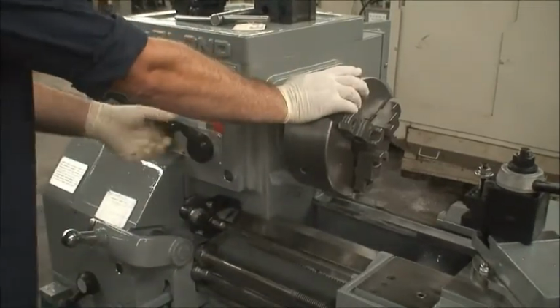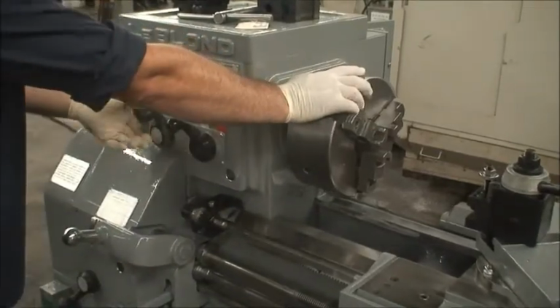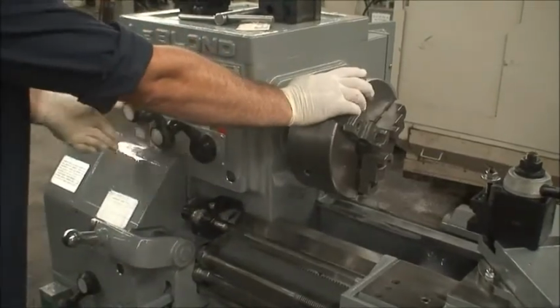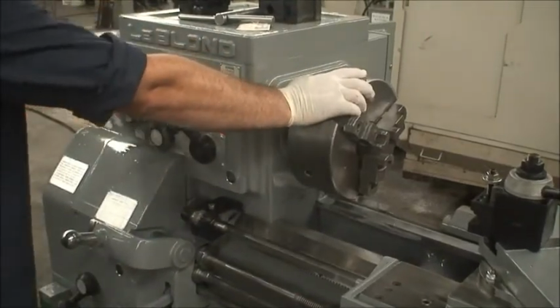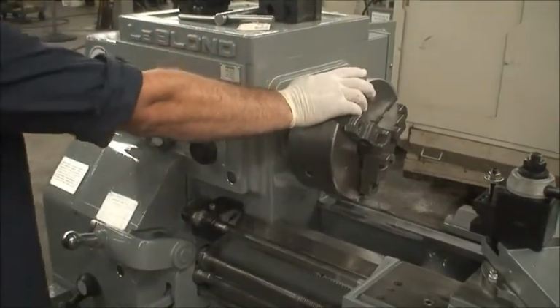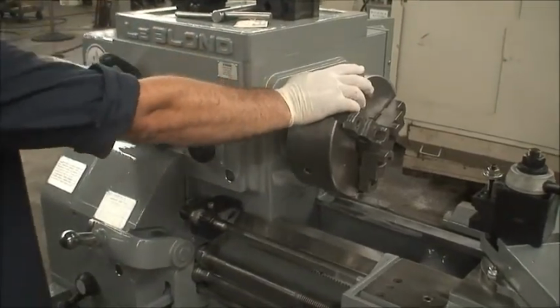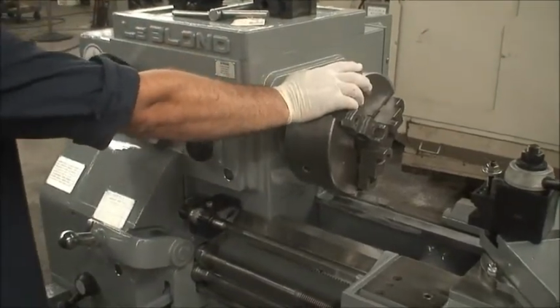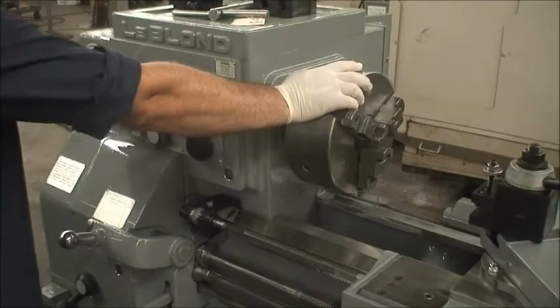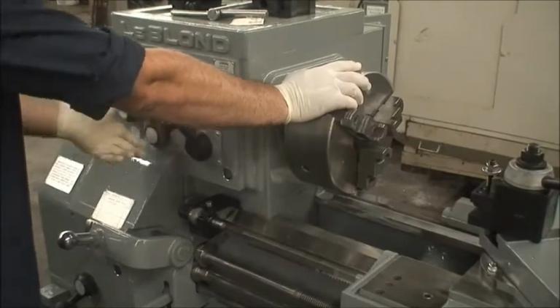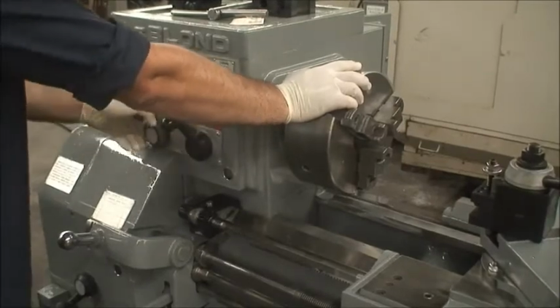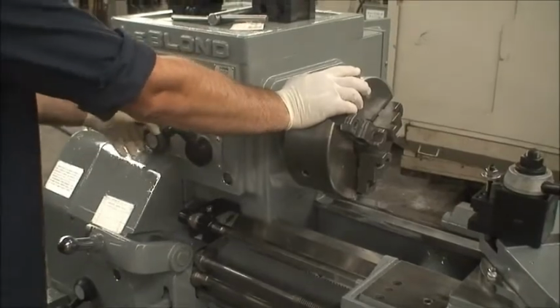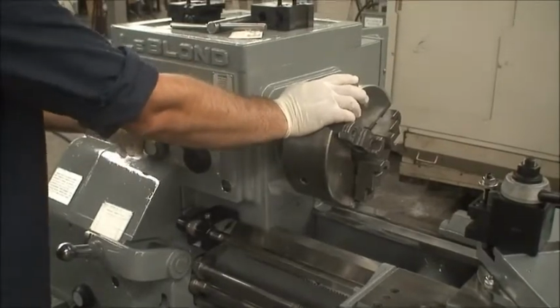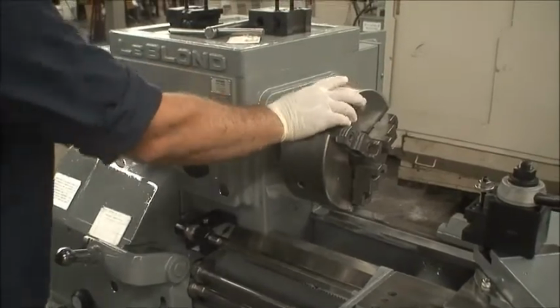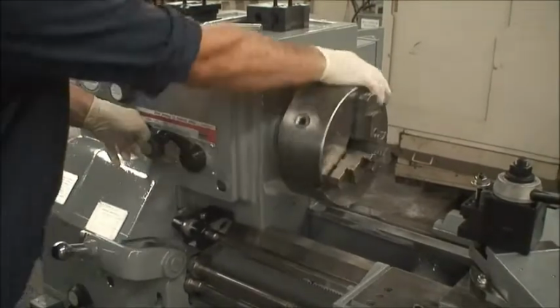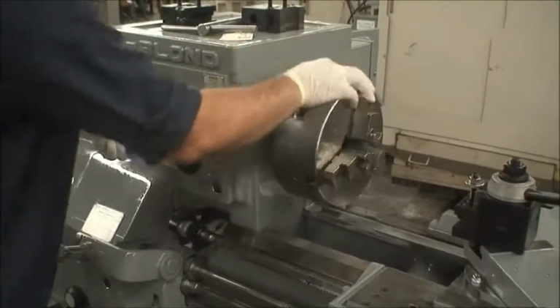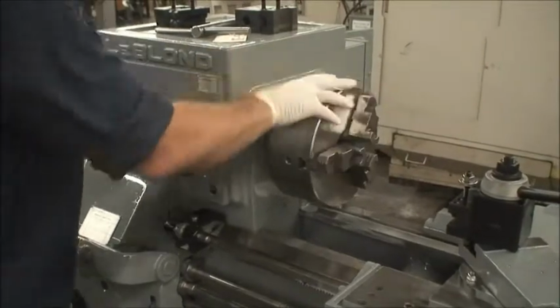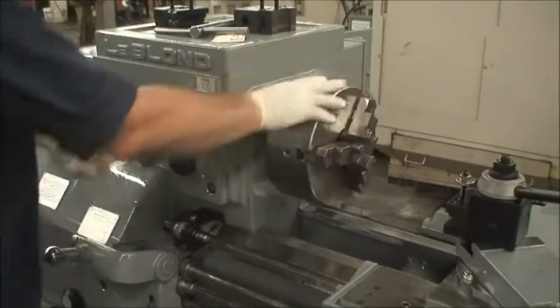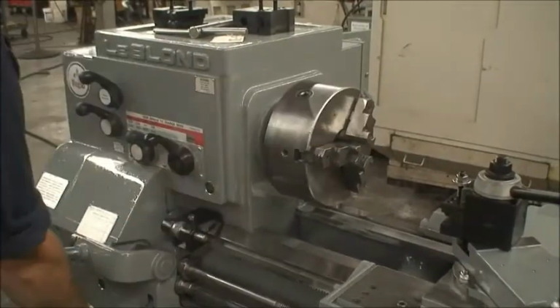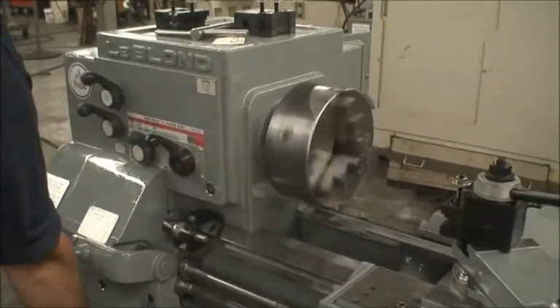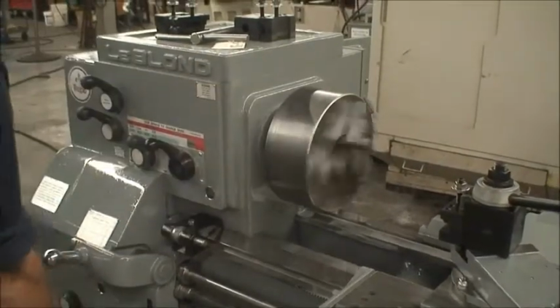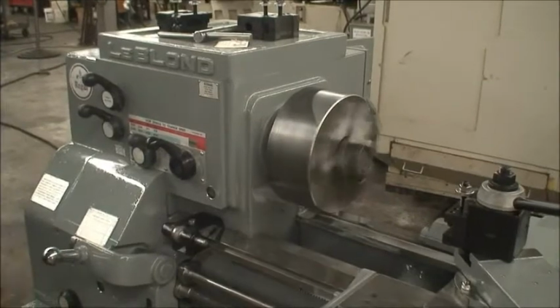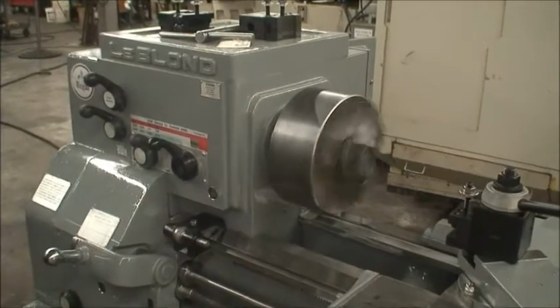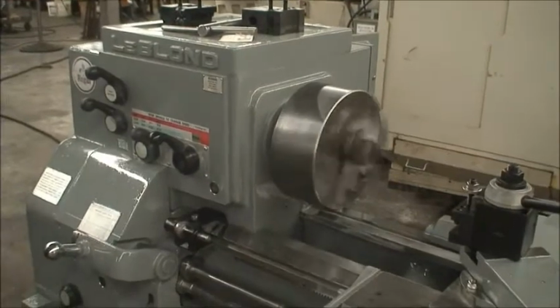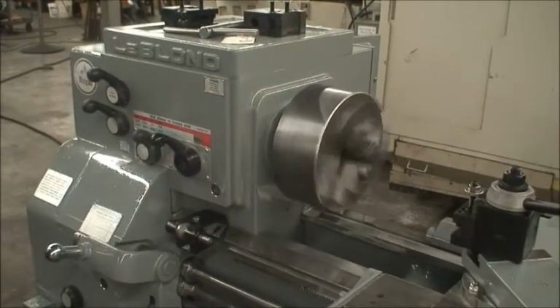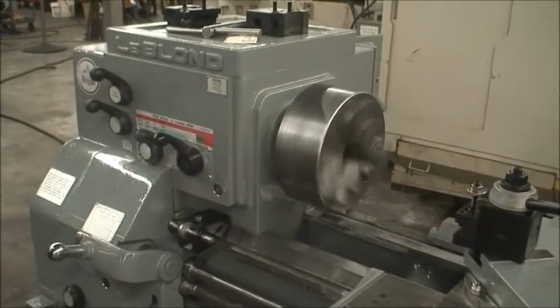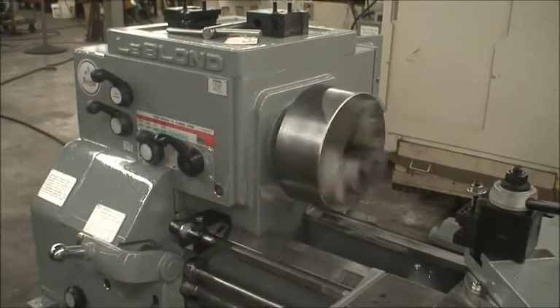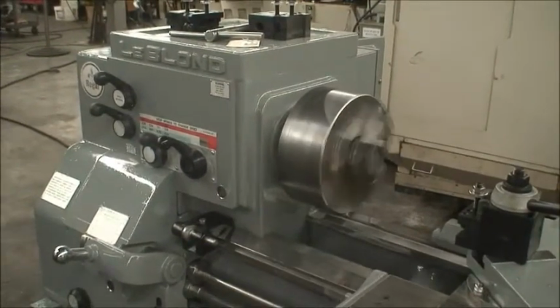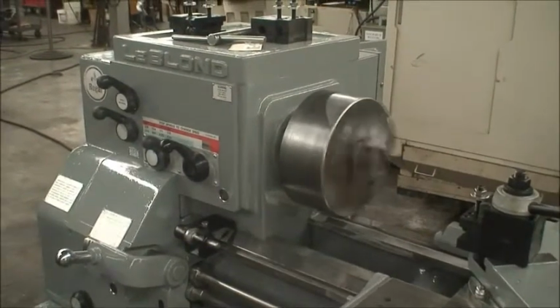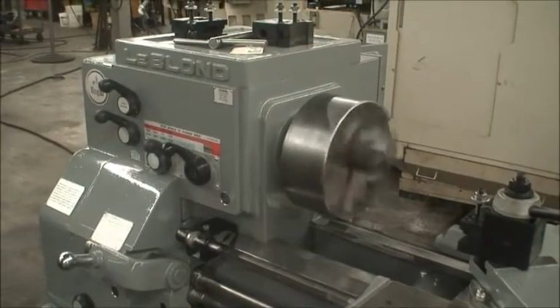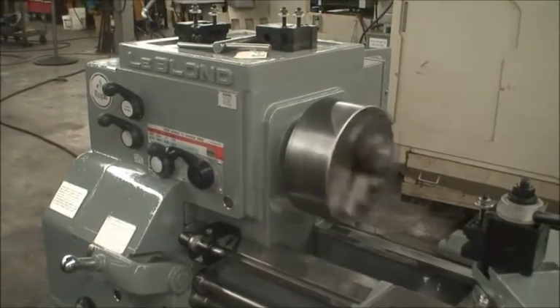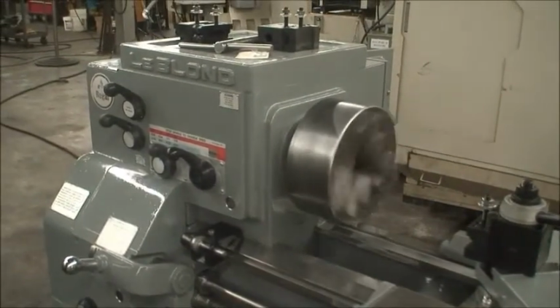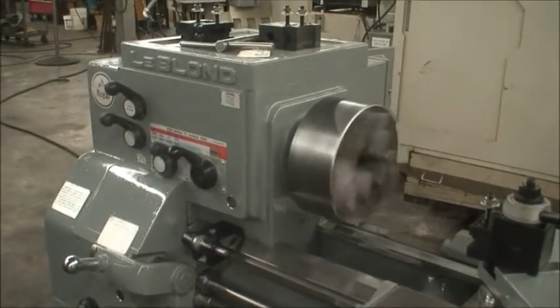High range. 436 RPM now, but we're going to show some feeds.